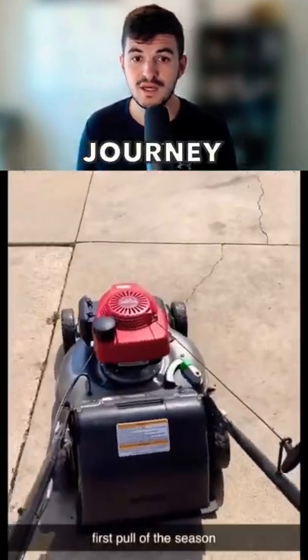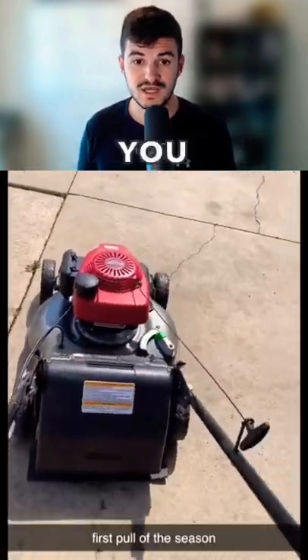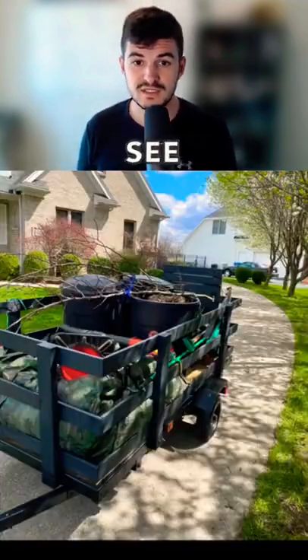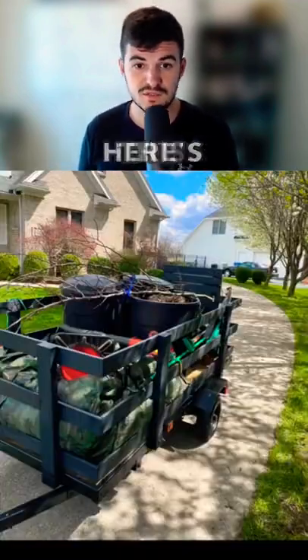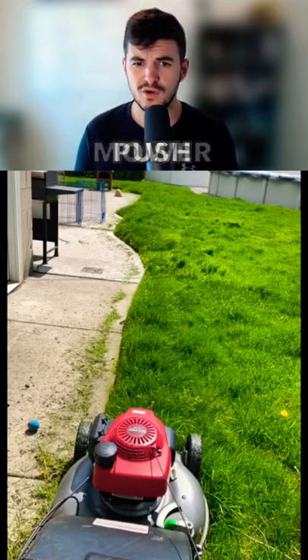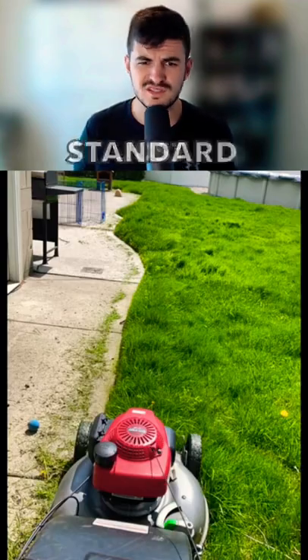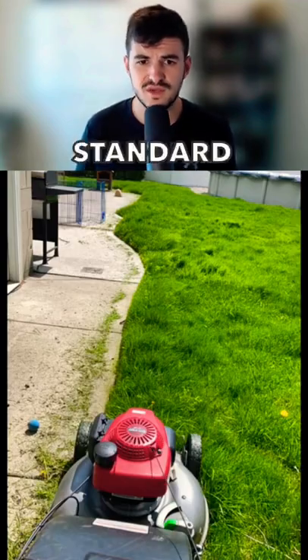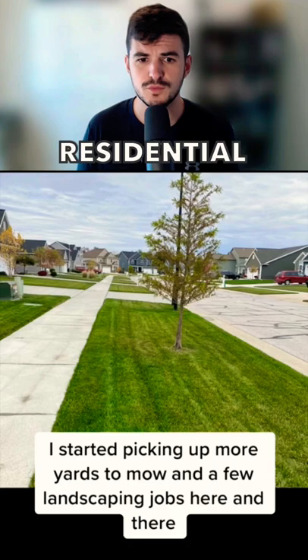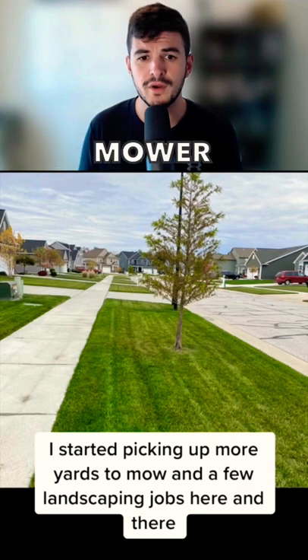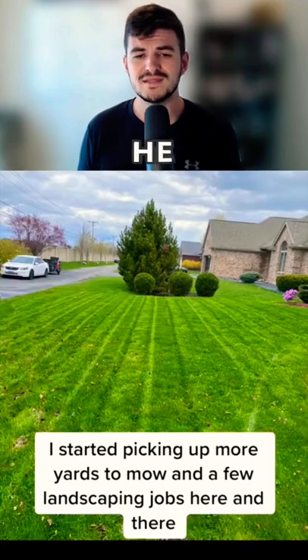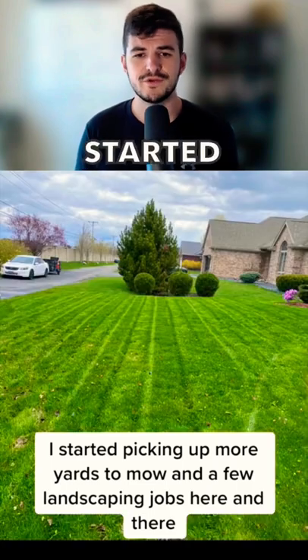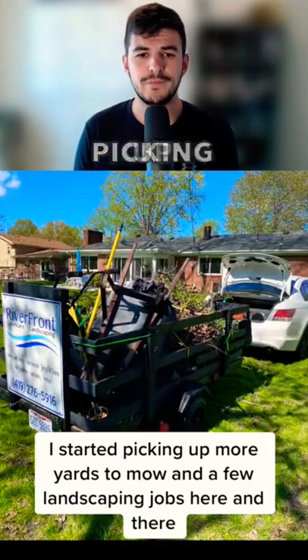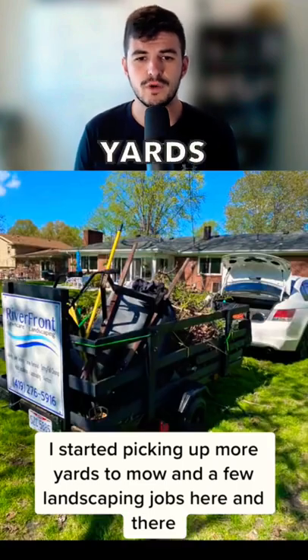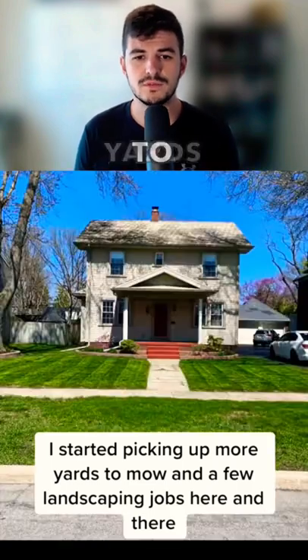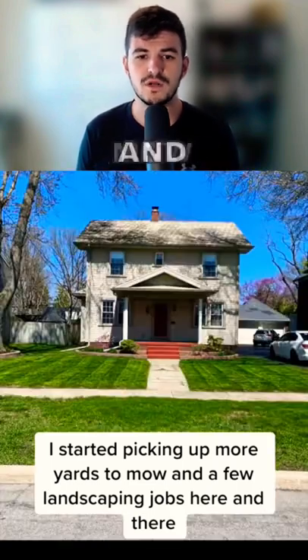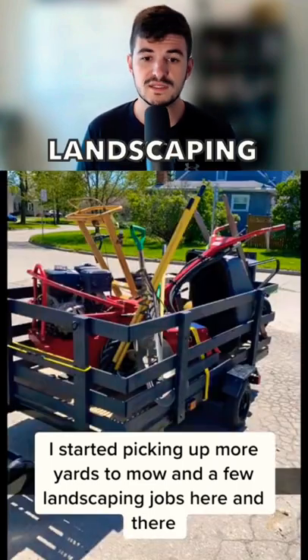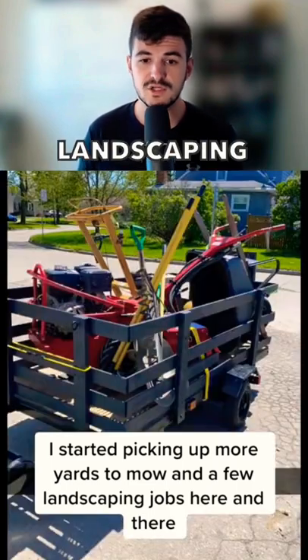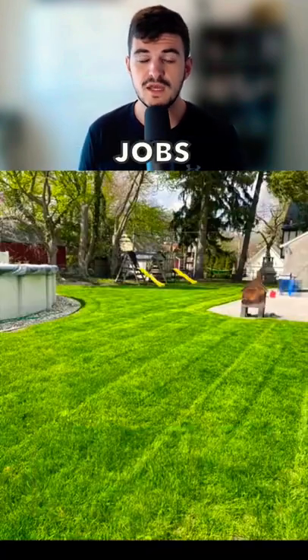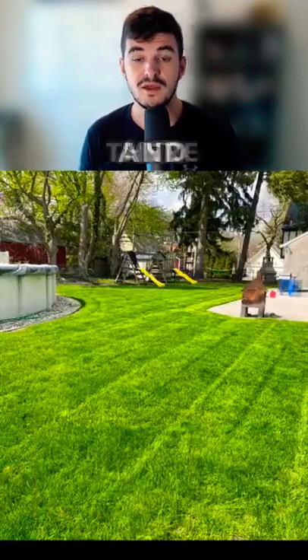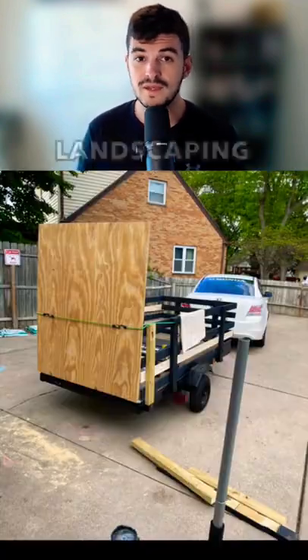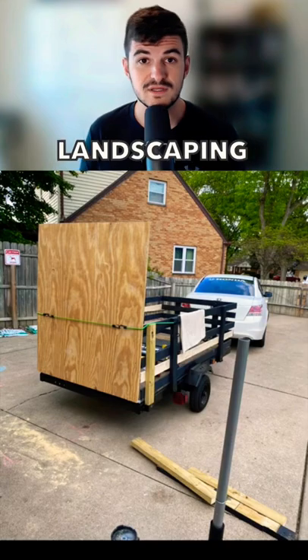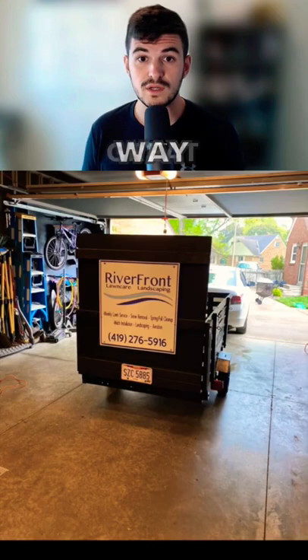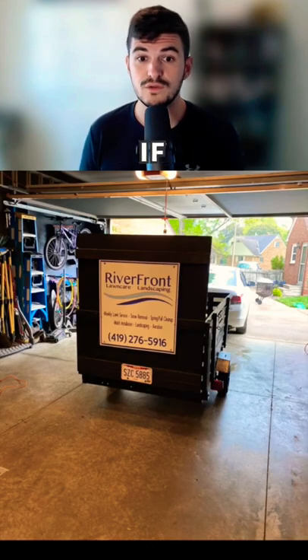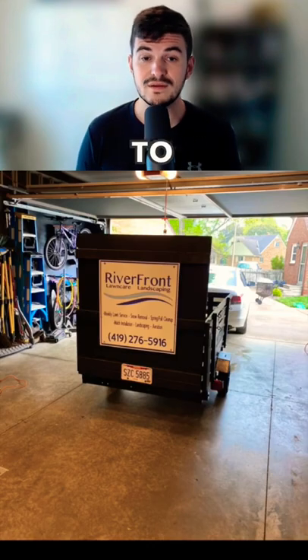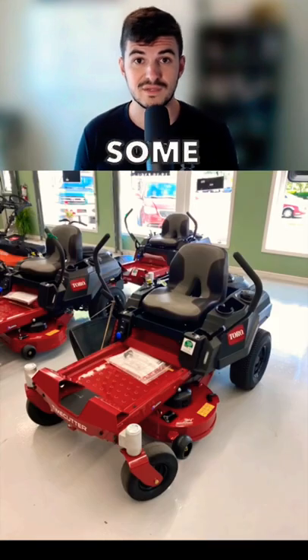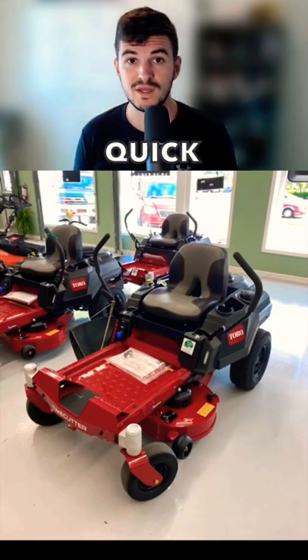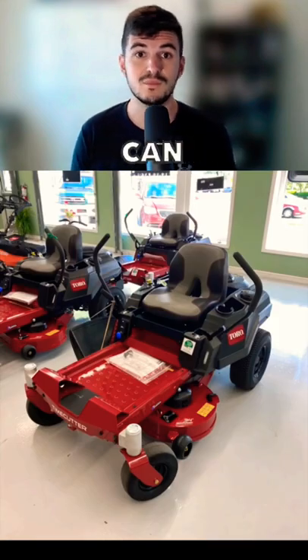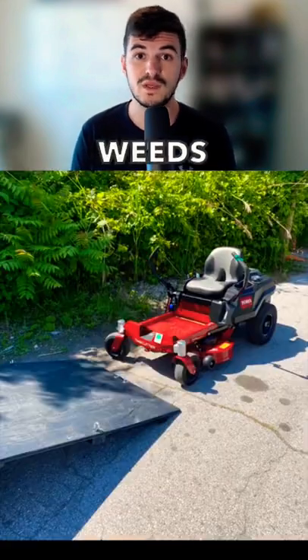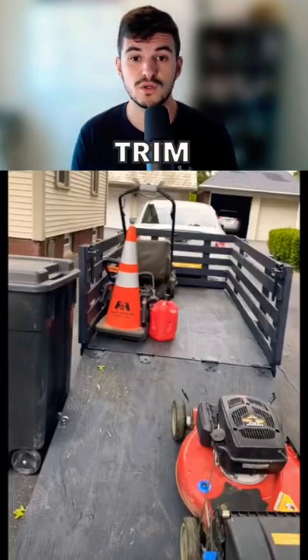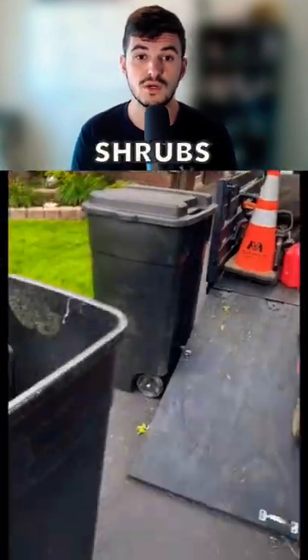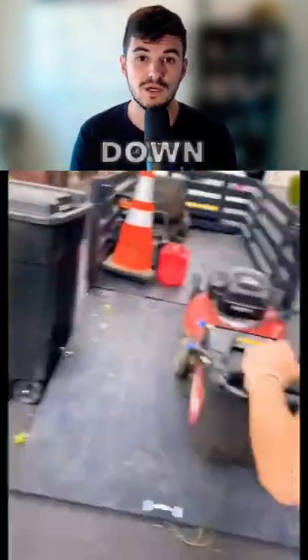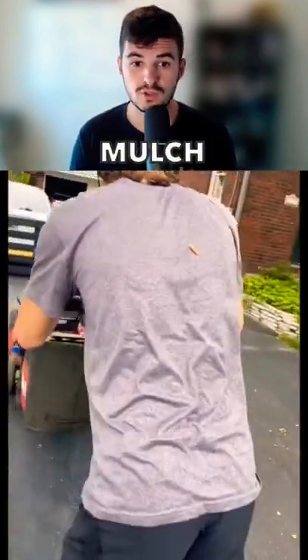As you can see, here's this push mower — just a standard residential push mower. He said he started picking up more yards to mow and a few landscaping jobs here and there. Landscaping is a great way to go if you need to get some money quick — you can pull weeds, trim shrubs, put down new mulch, things of that nature.